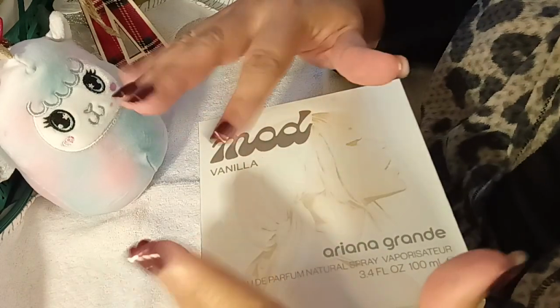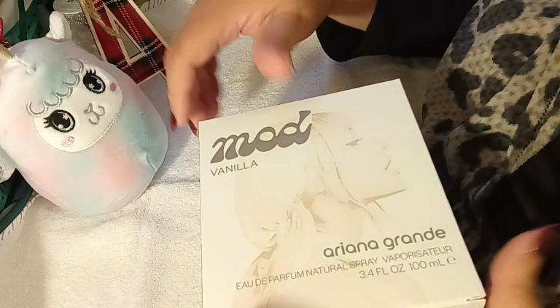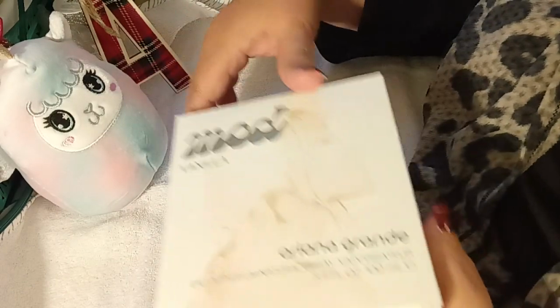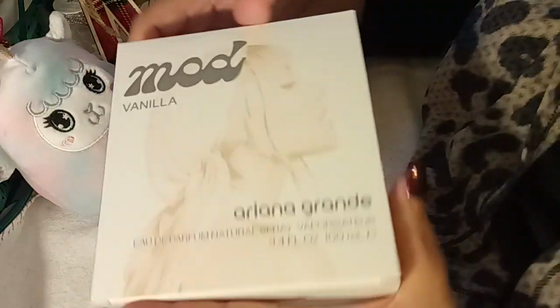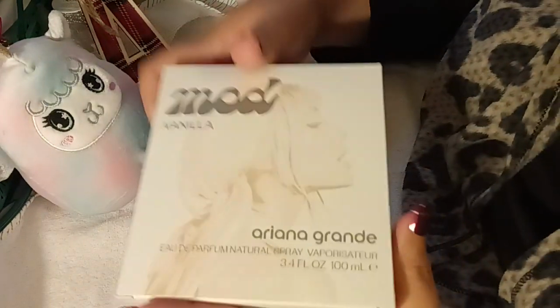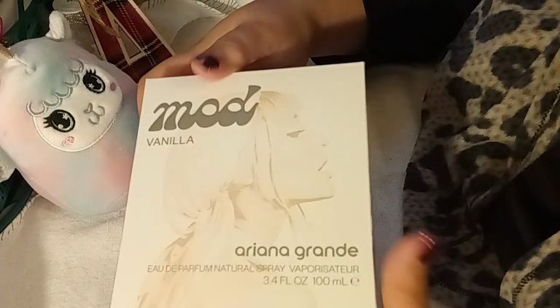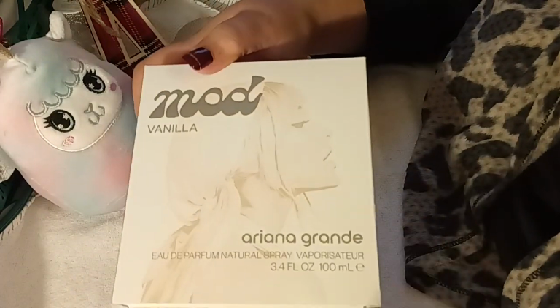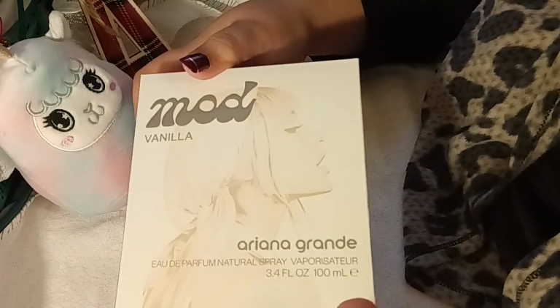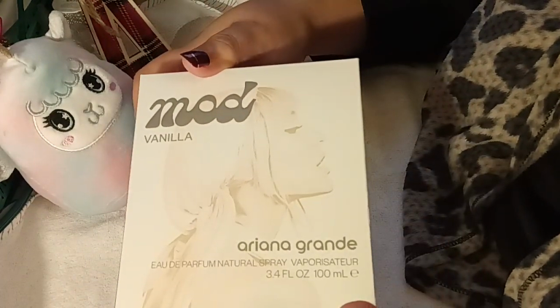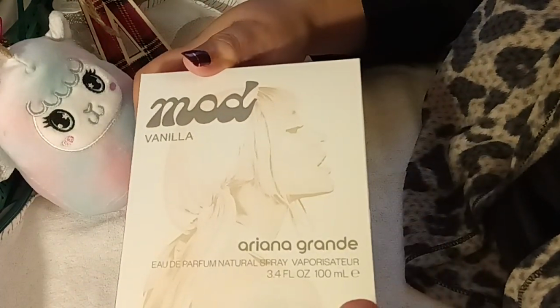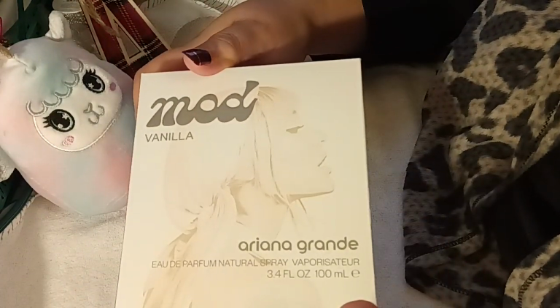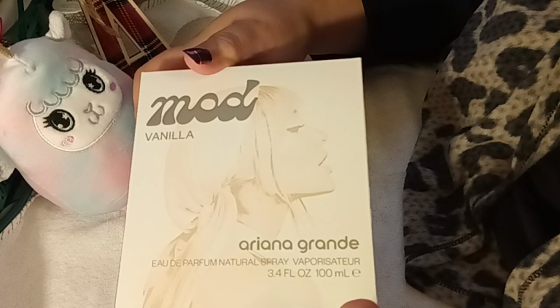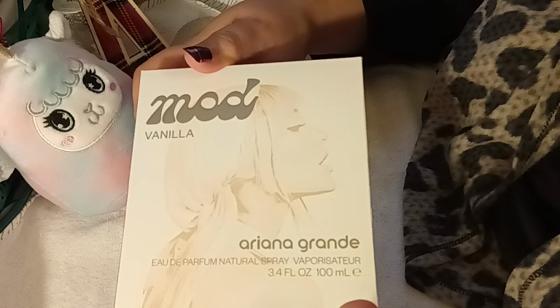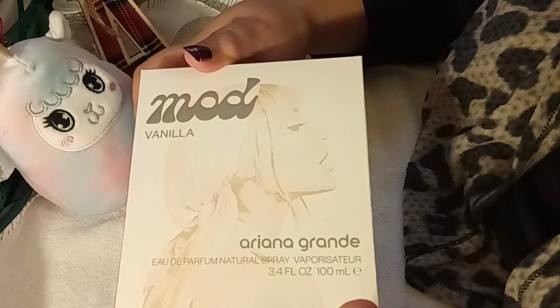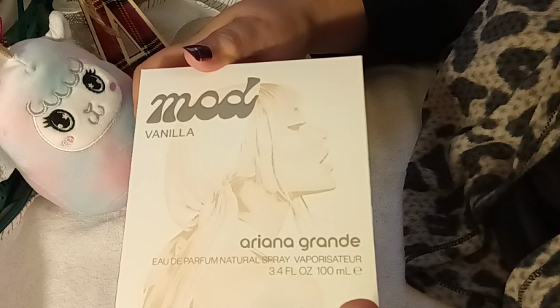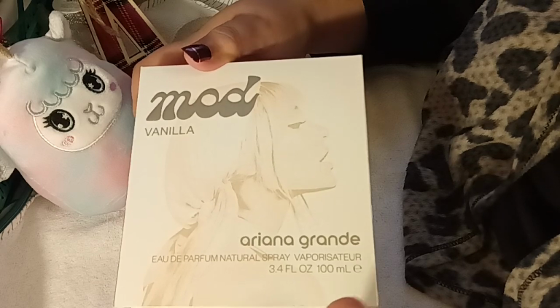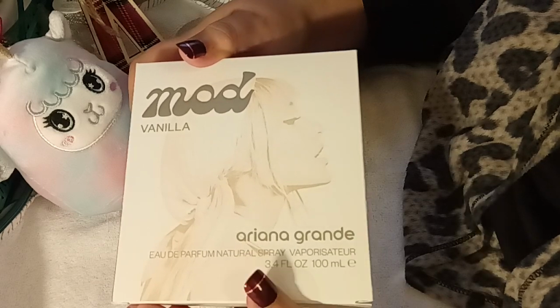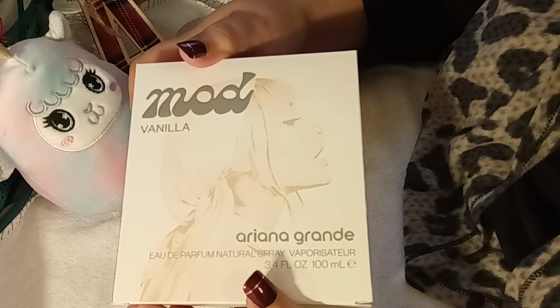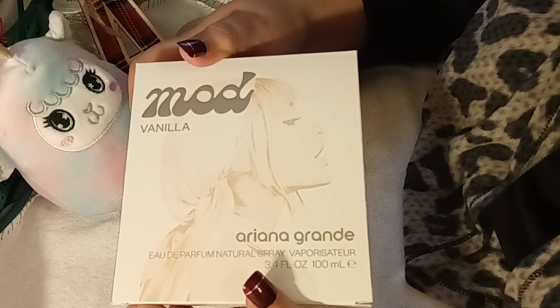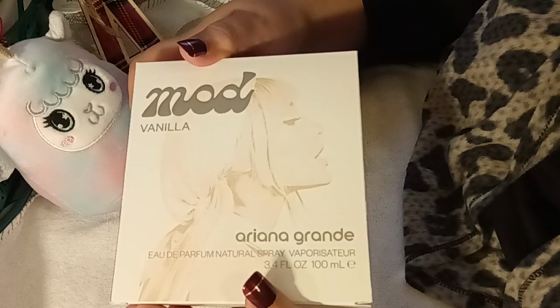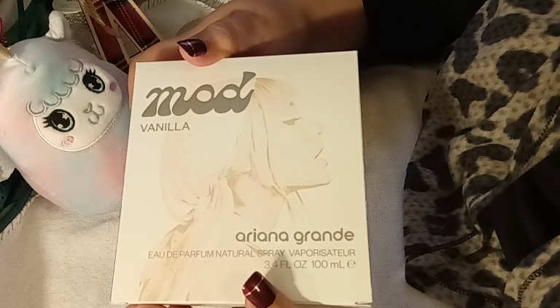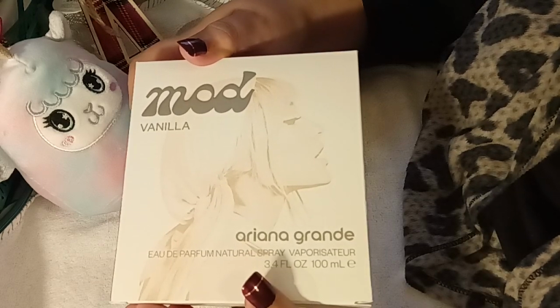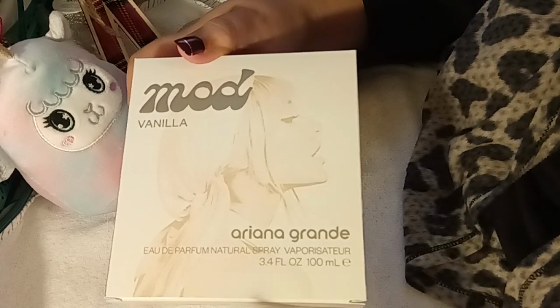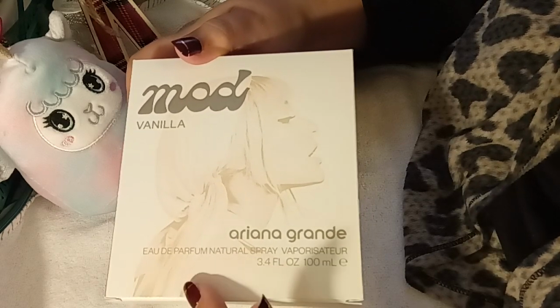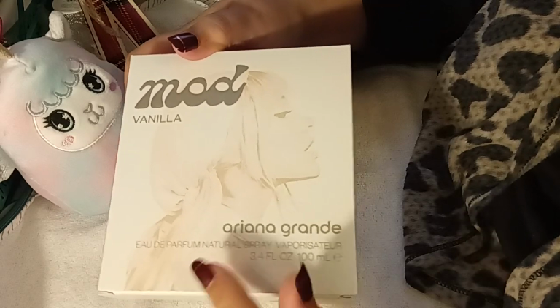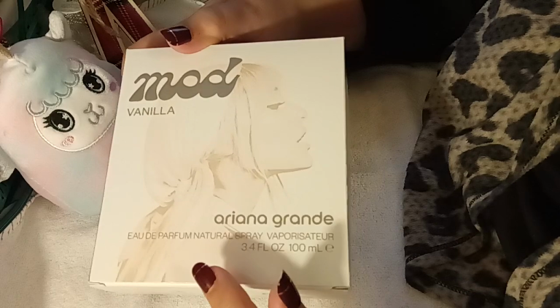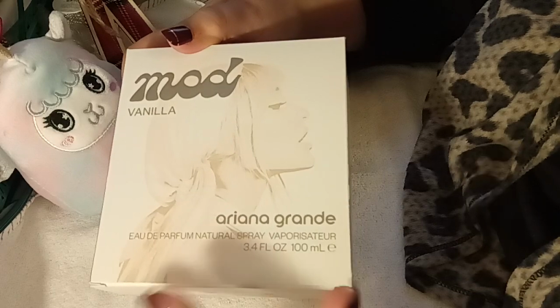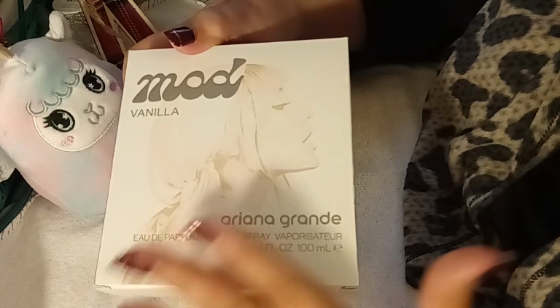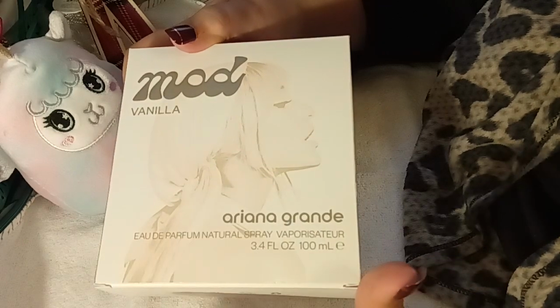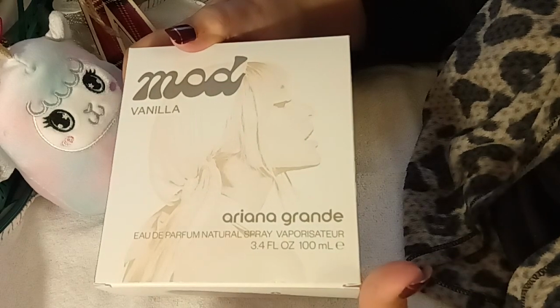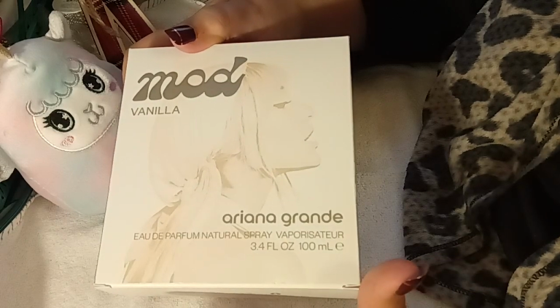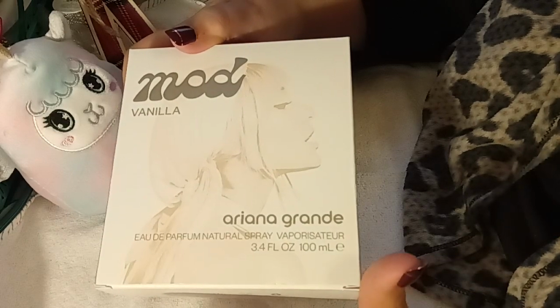Hi everybody, welcome back to my channel. Today we're going to be doing a quick review for Mod Vanilla. This is Ariana Grande's newest addition to her lineup.